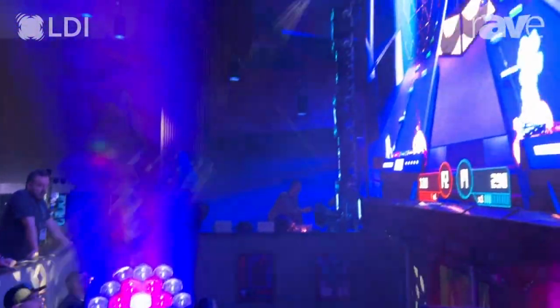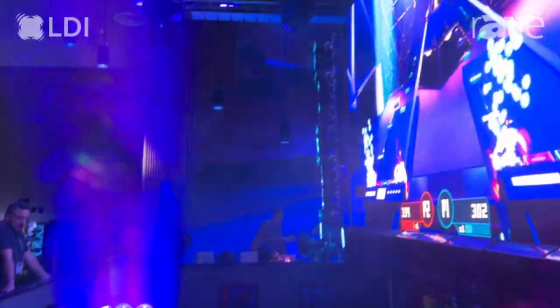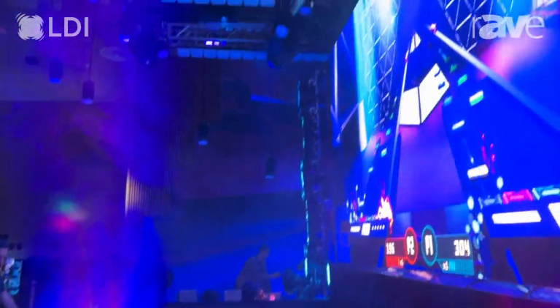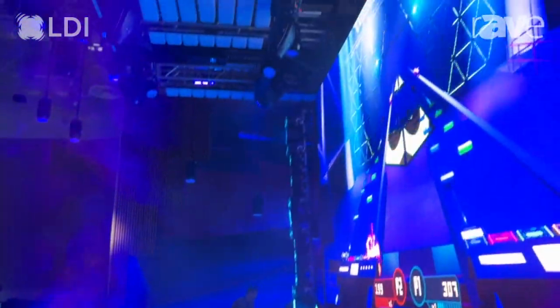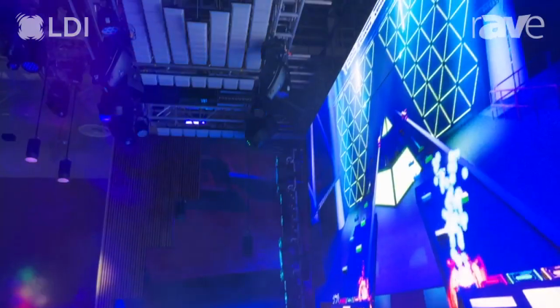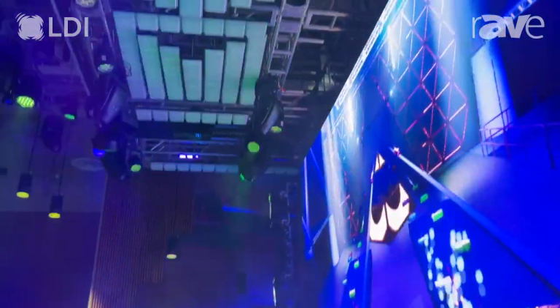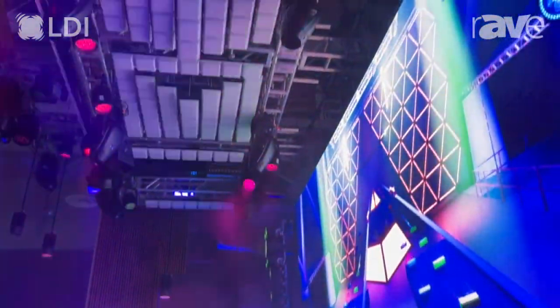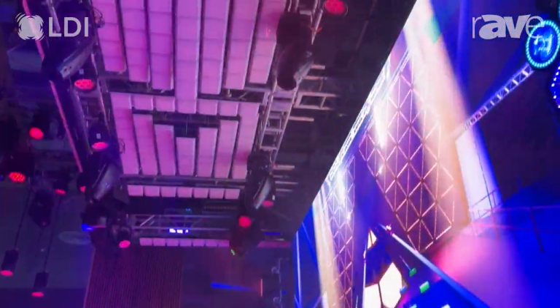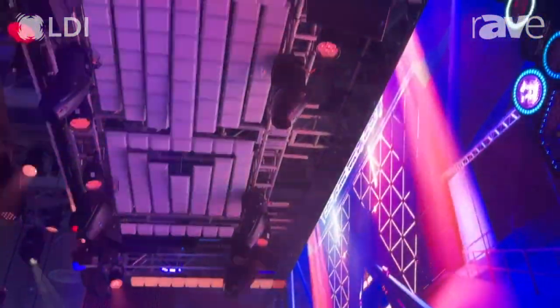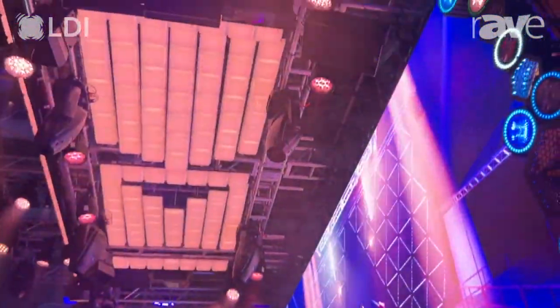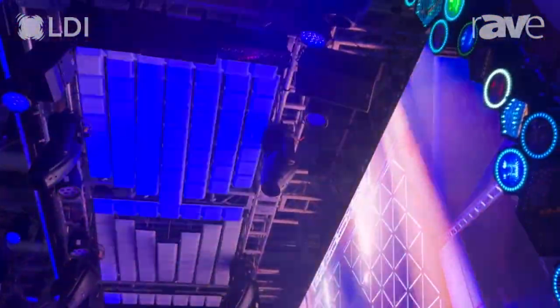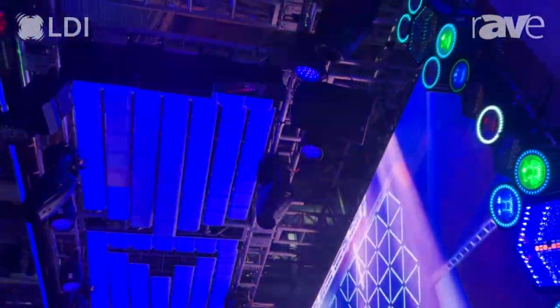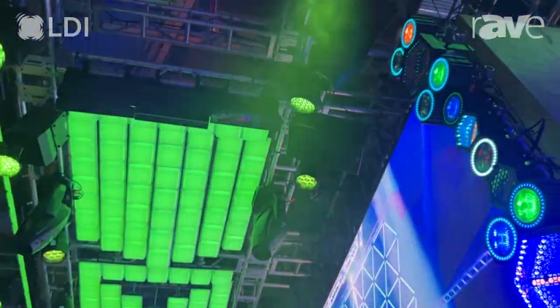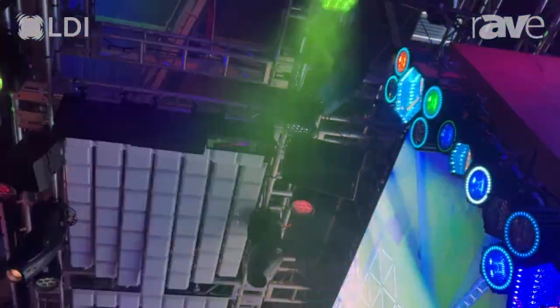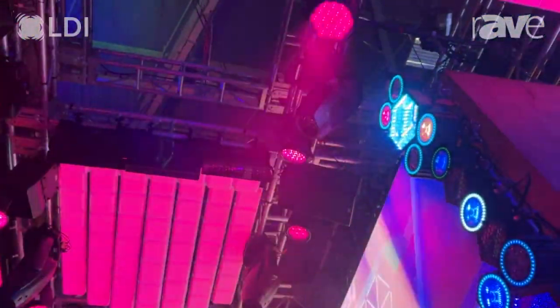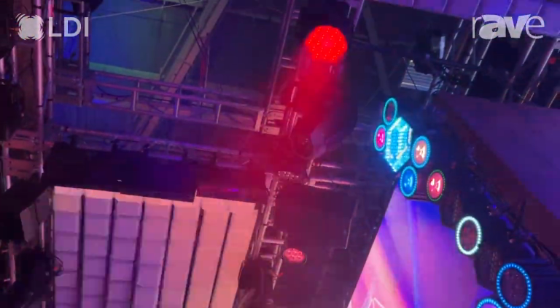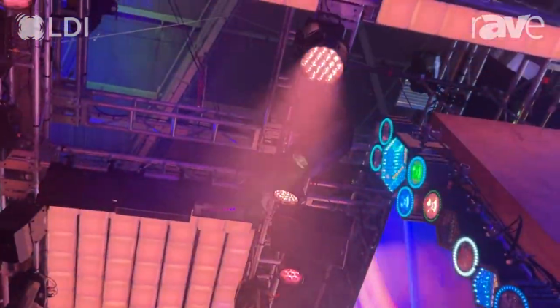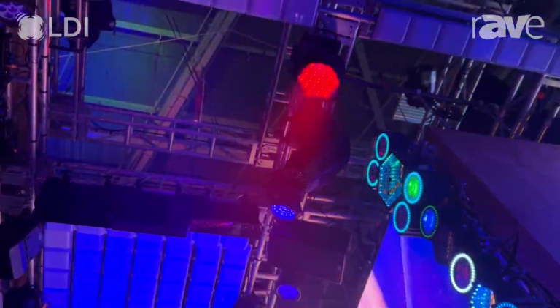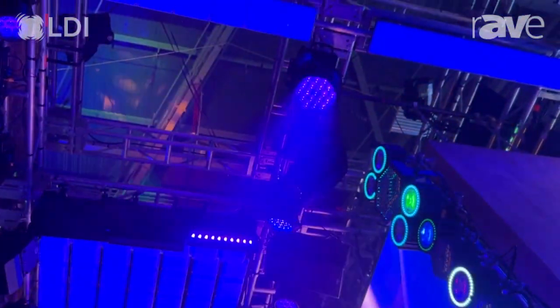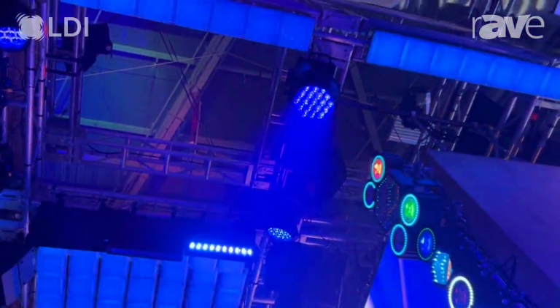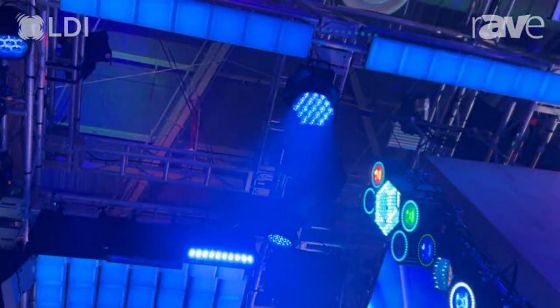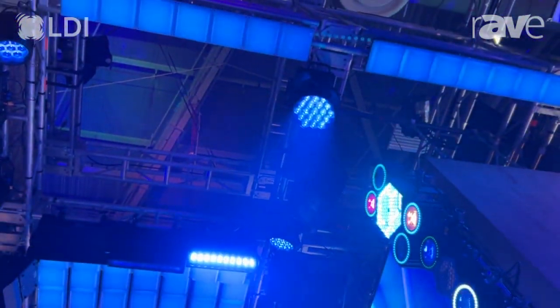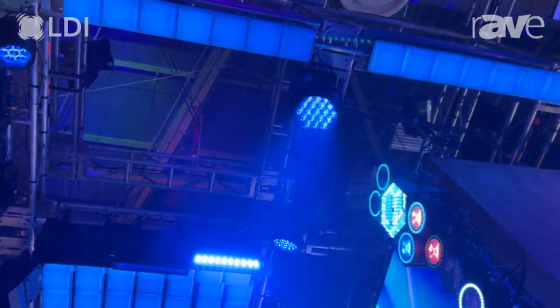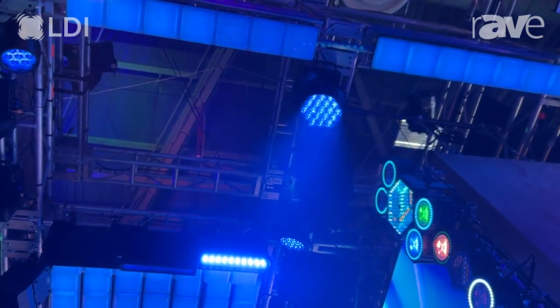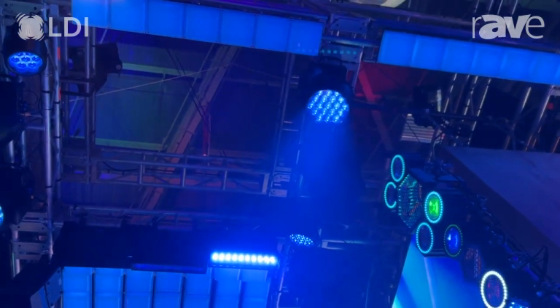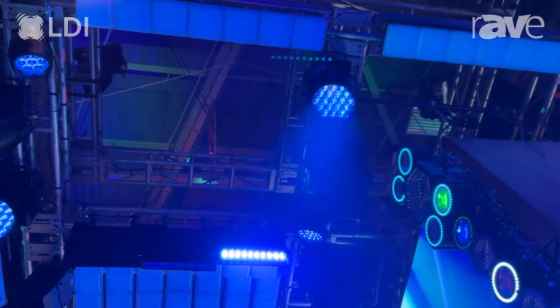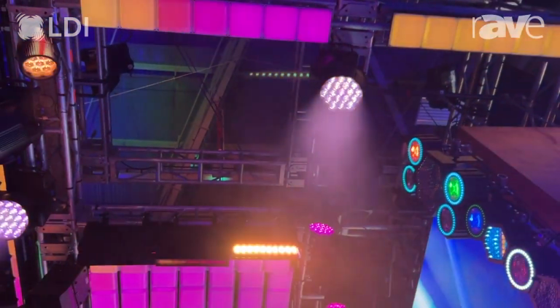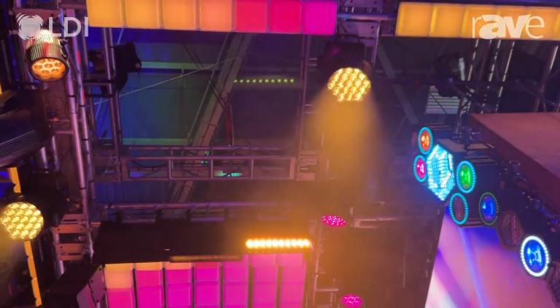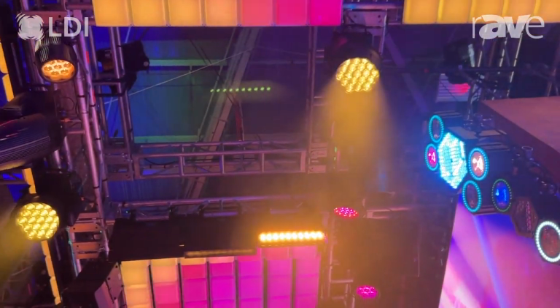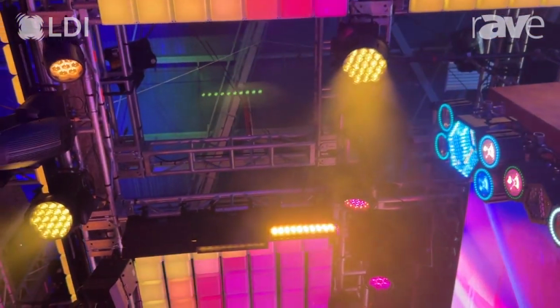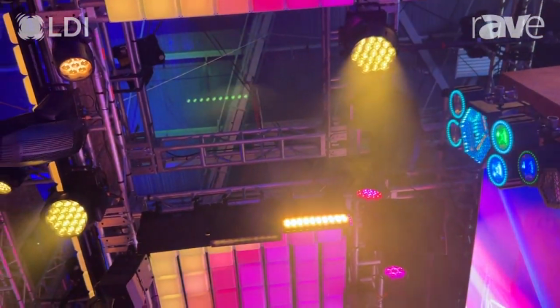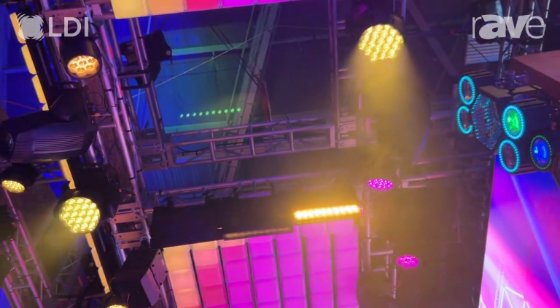We've got a couple of them up here on the rig. We're playing LD Hero, making sure that everybody's getting their chance, showing off all our new fixtures.